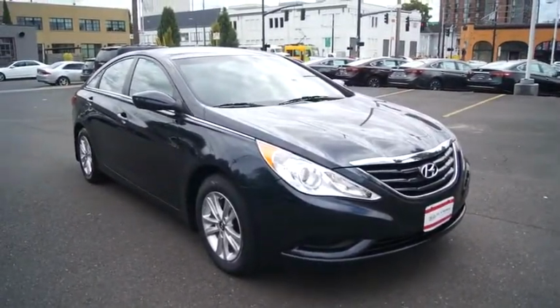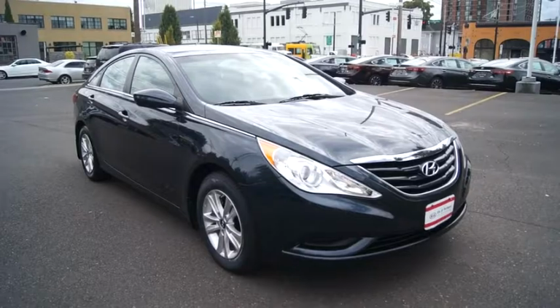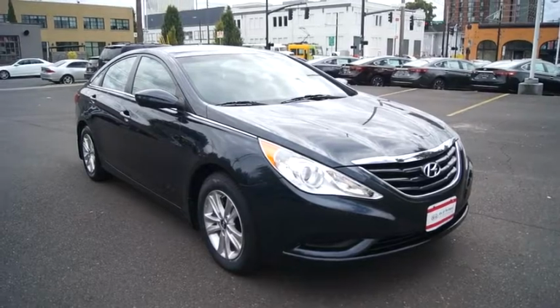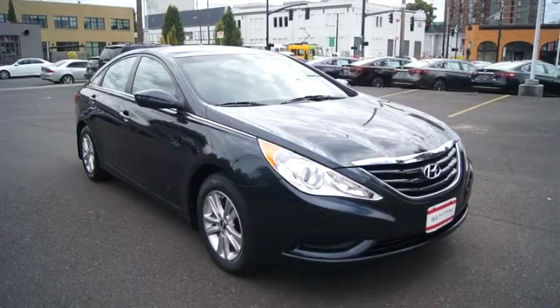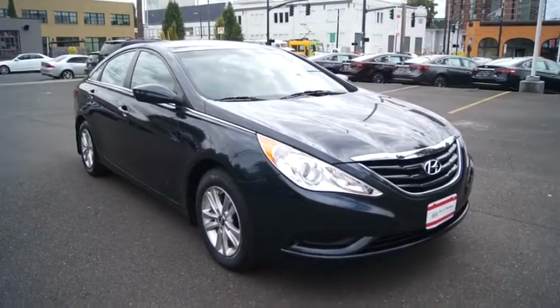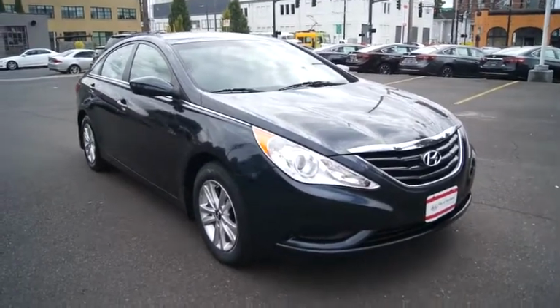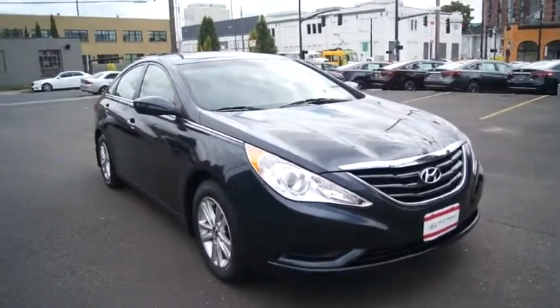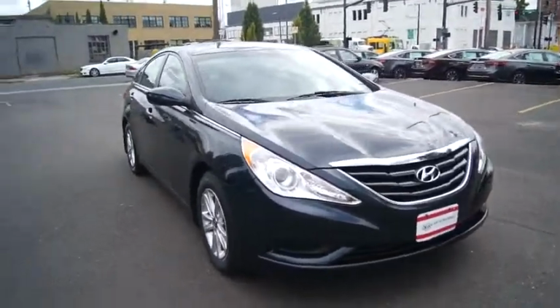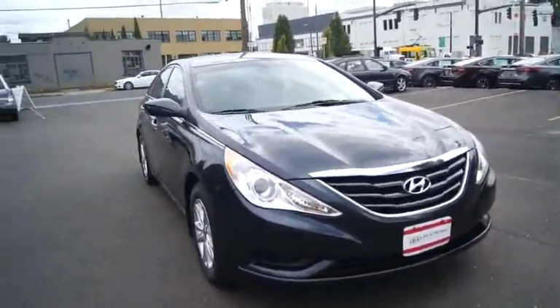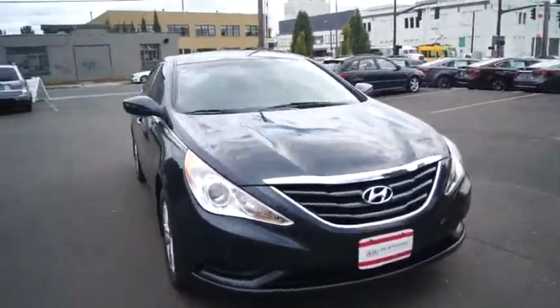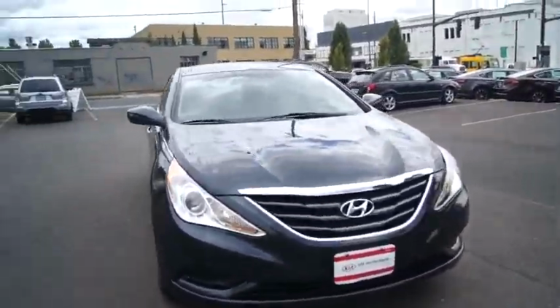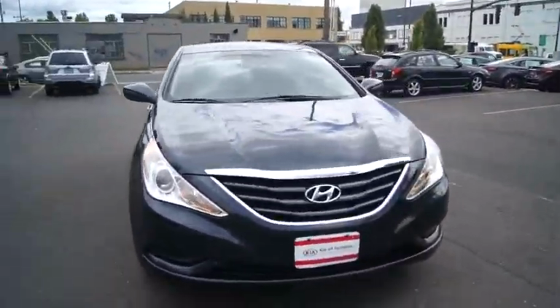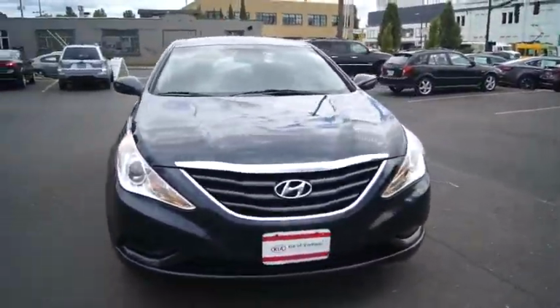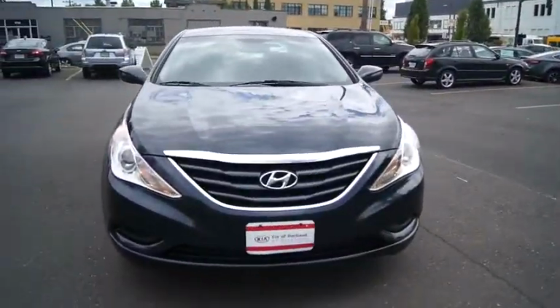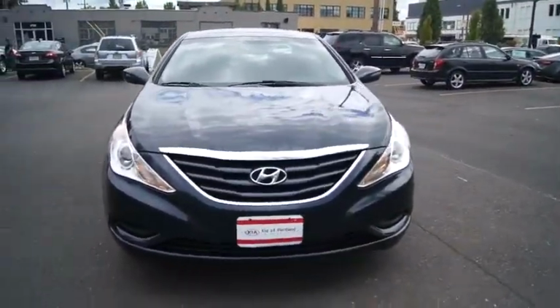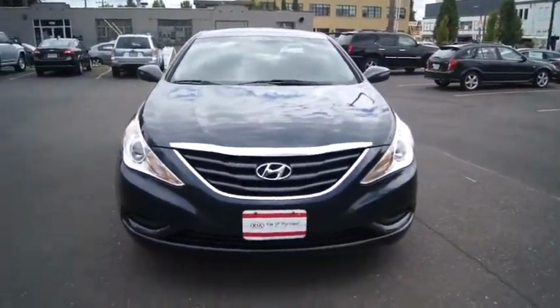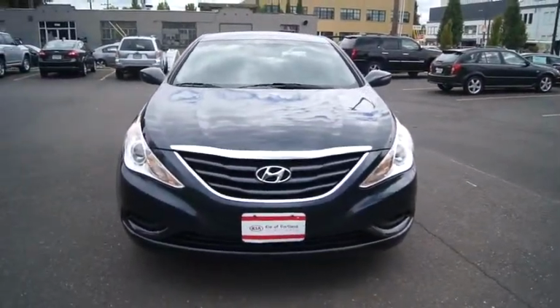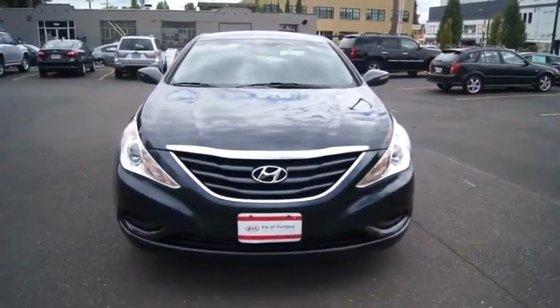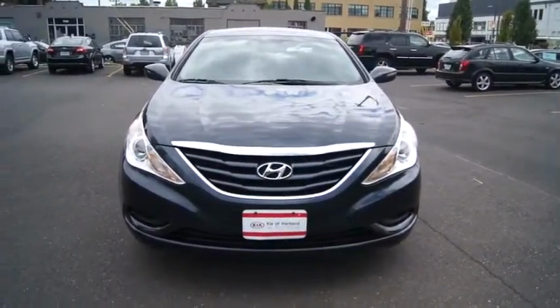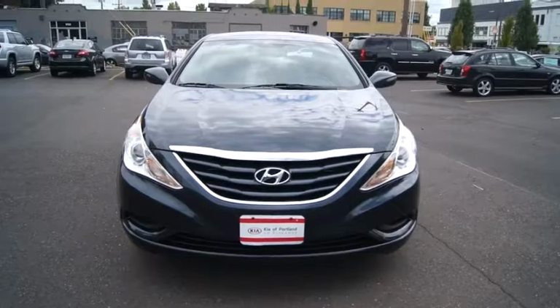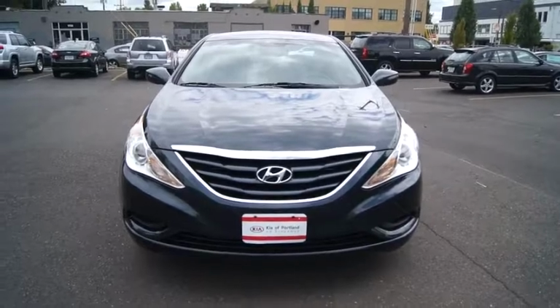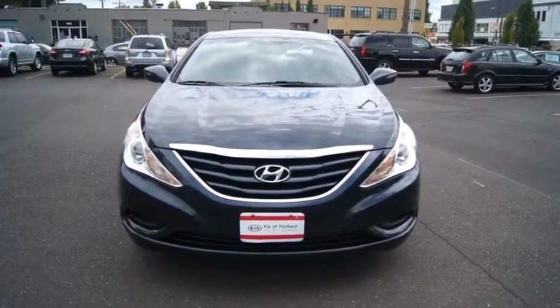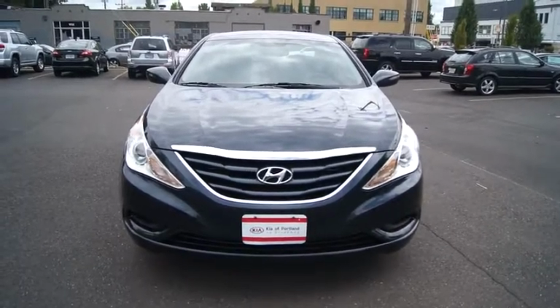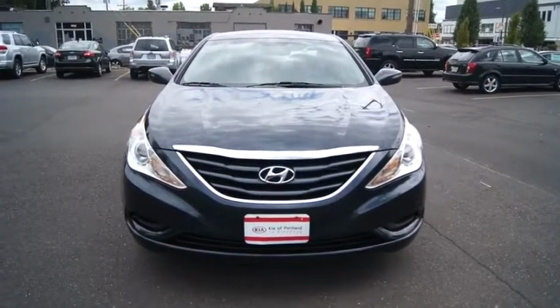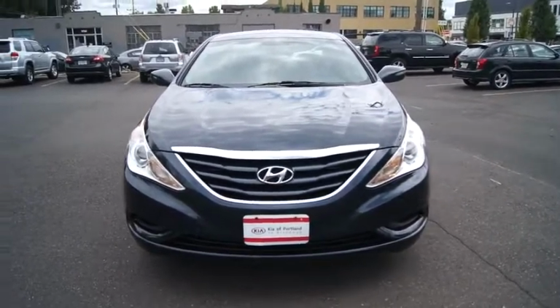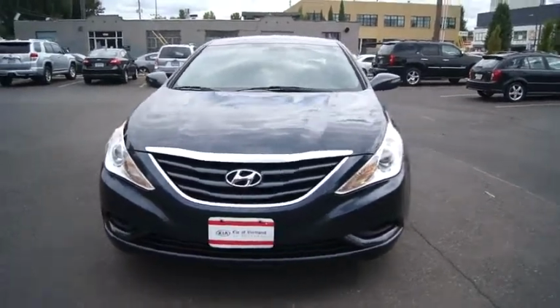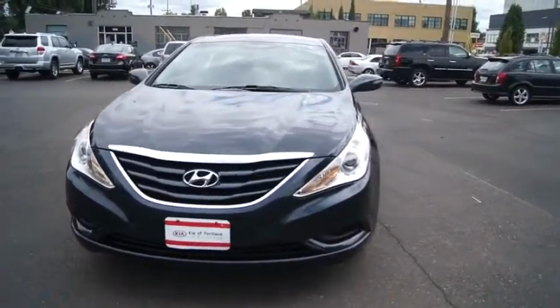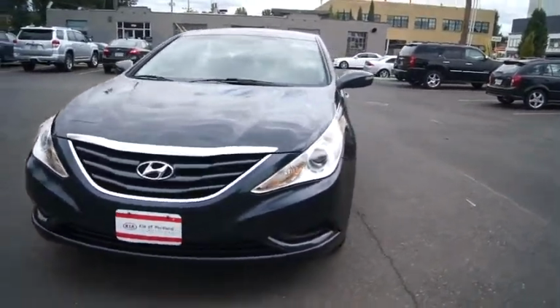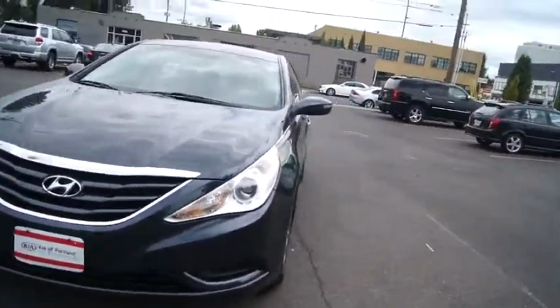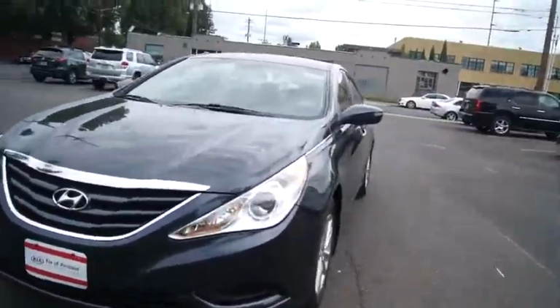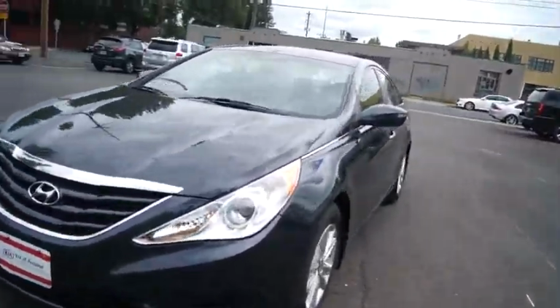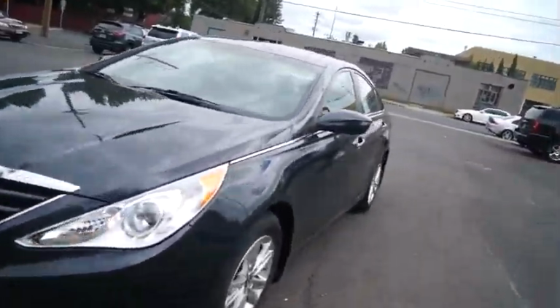This vehicle offers reliability and good looks at a great price. So come in and take a test drive today. And remember, Broadway is the only way.